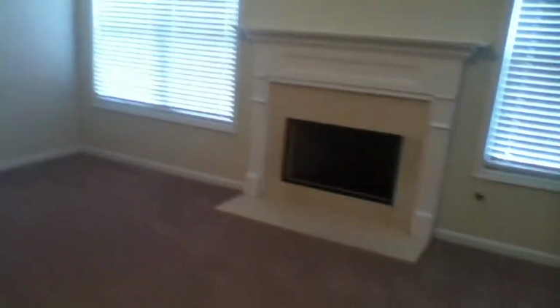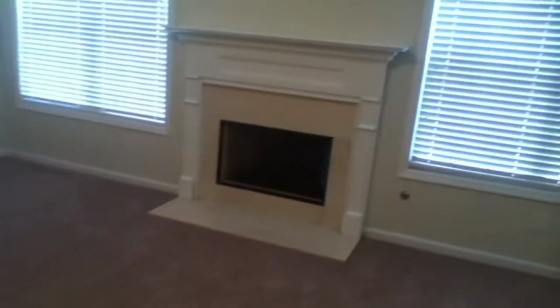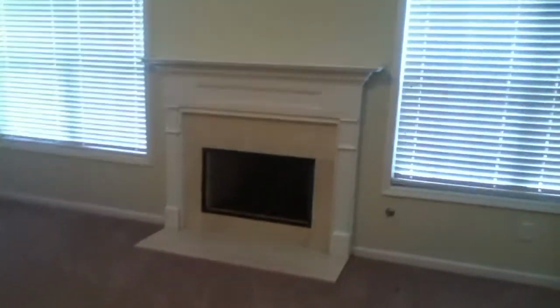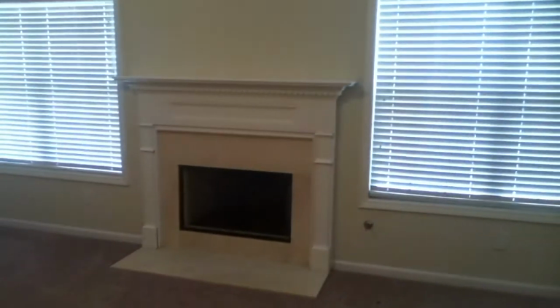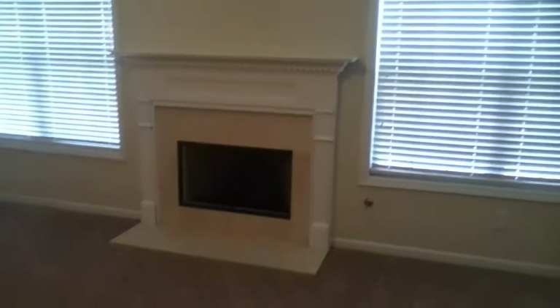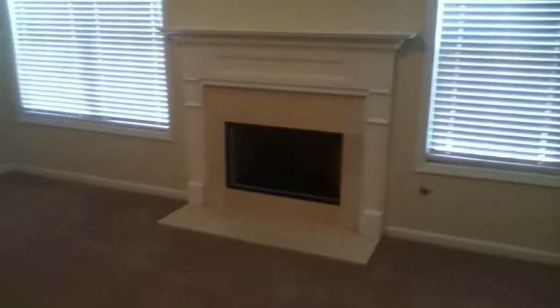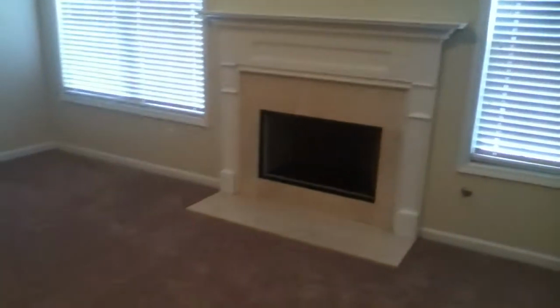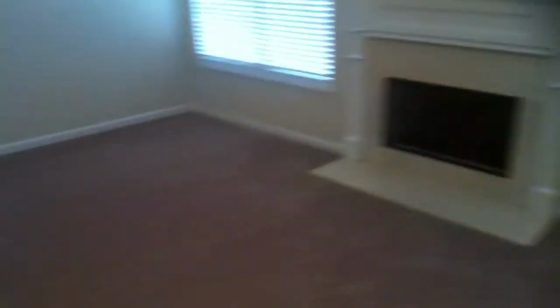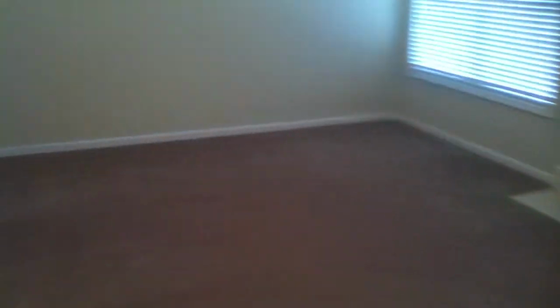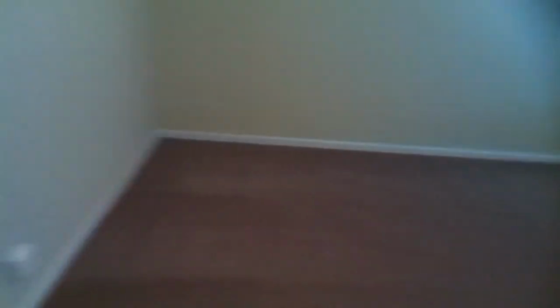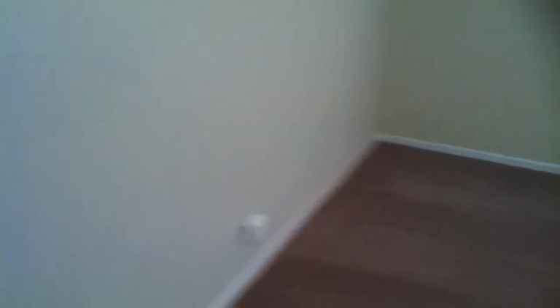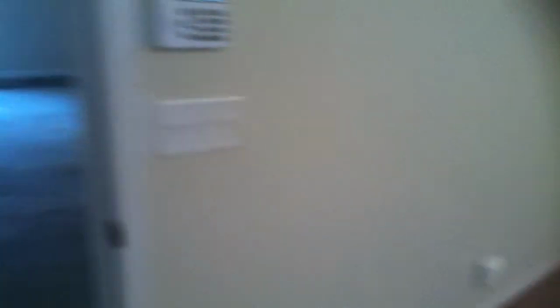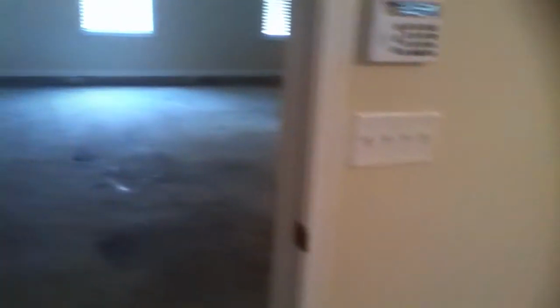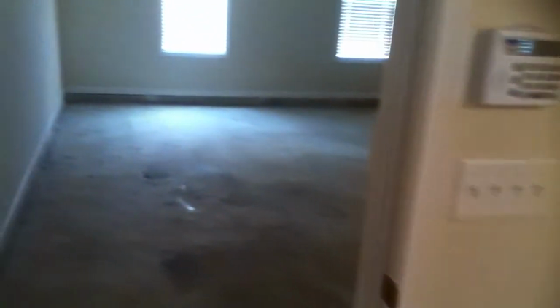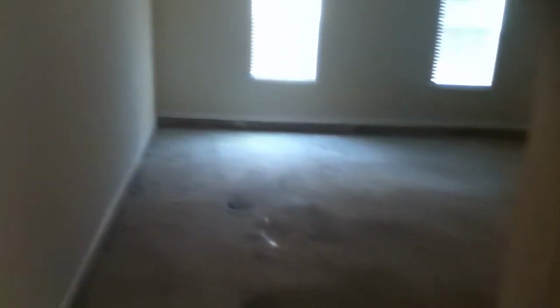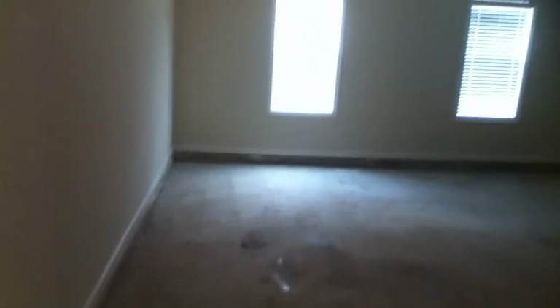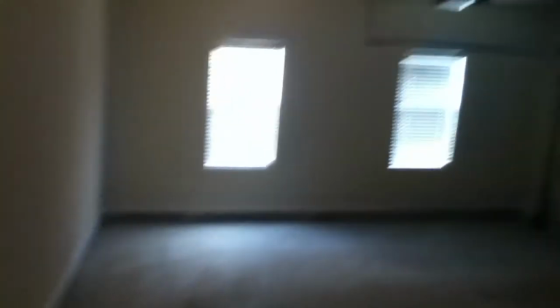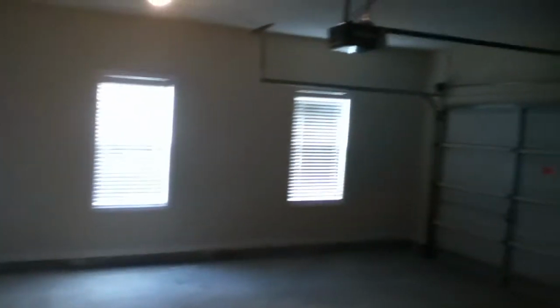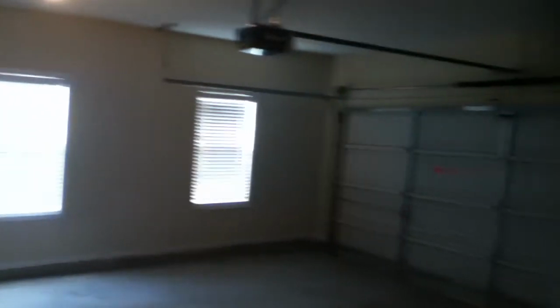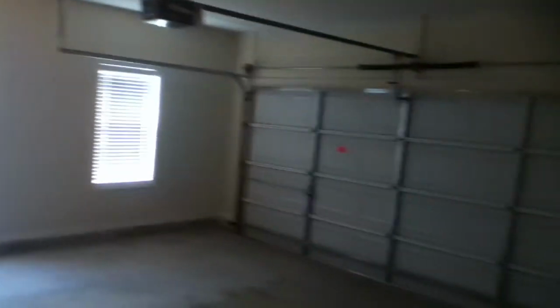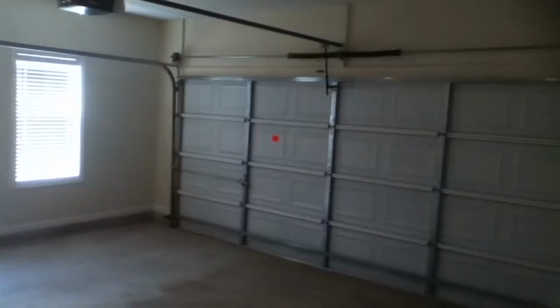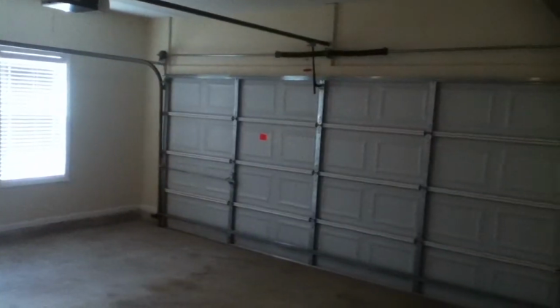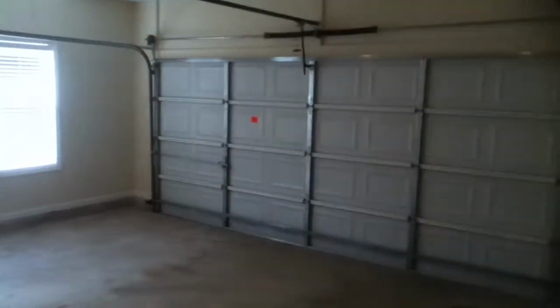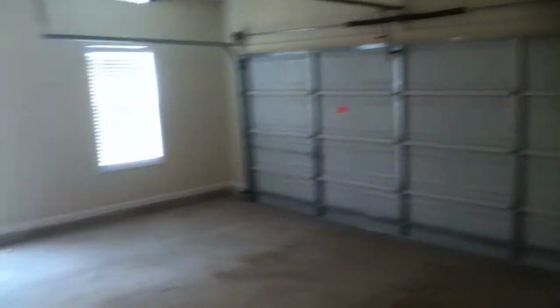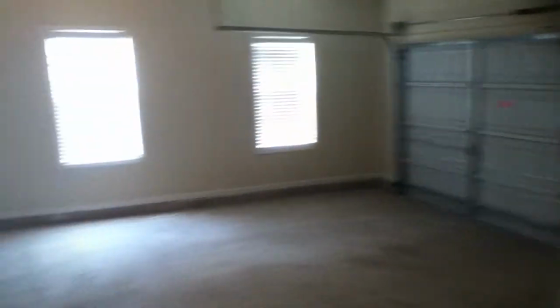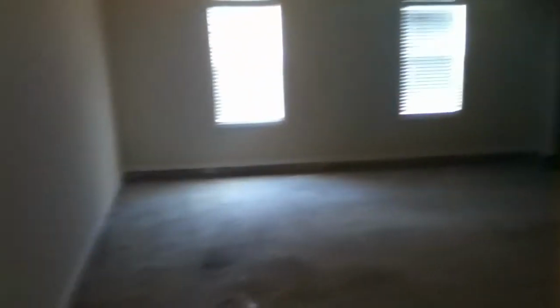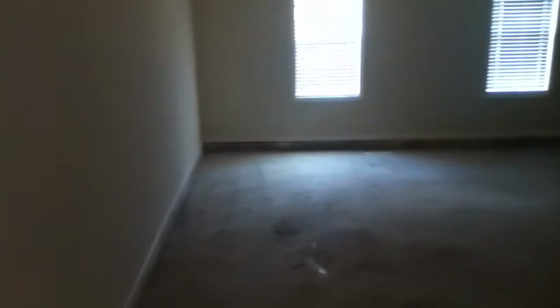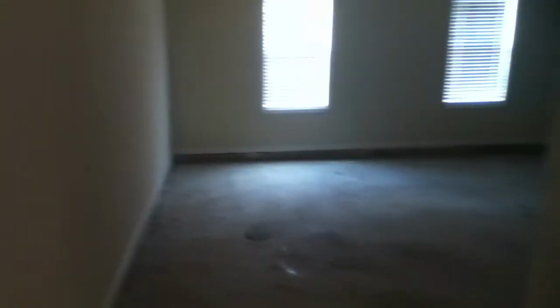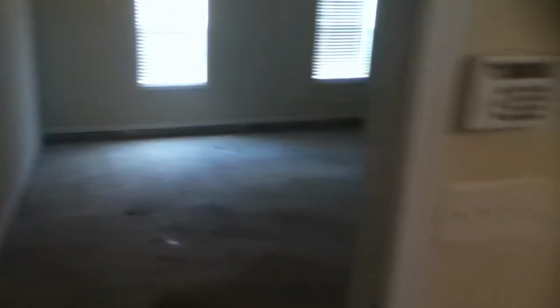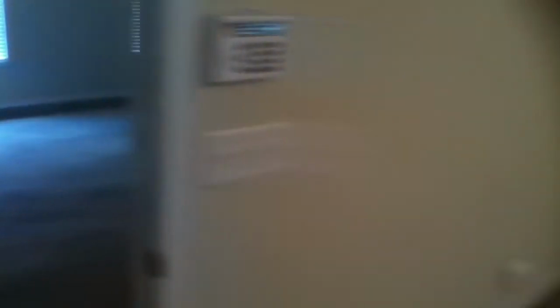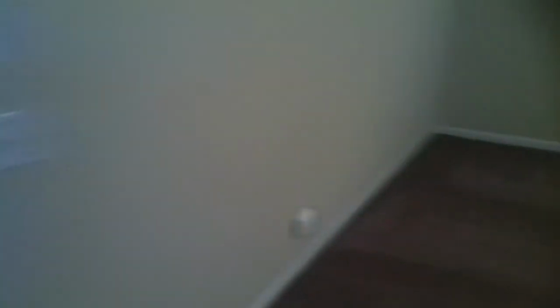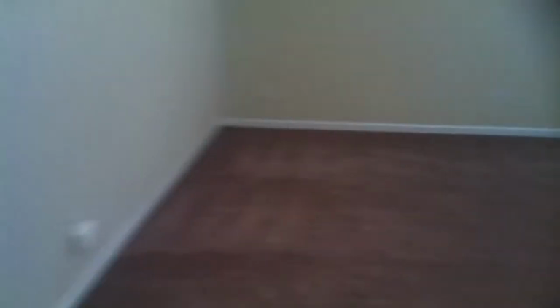This house comes equipped with a security system as well as smoke detectors. It's a two-car auto garage and the entrance from the garage is right into this great room.